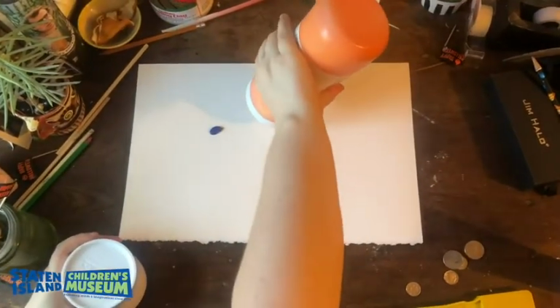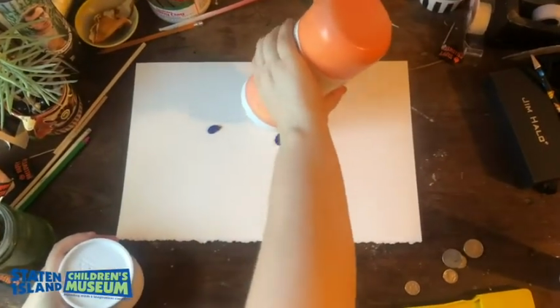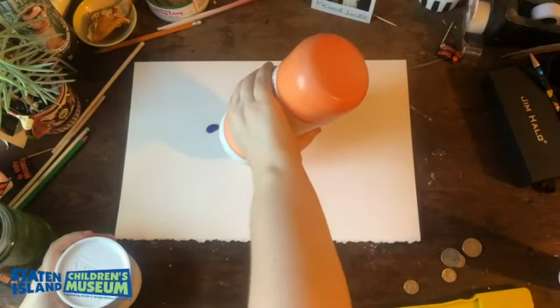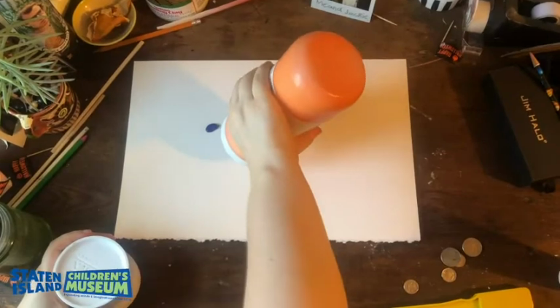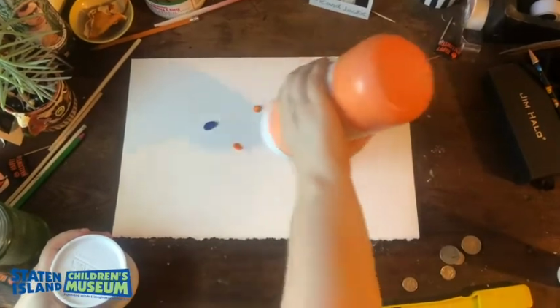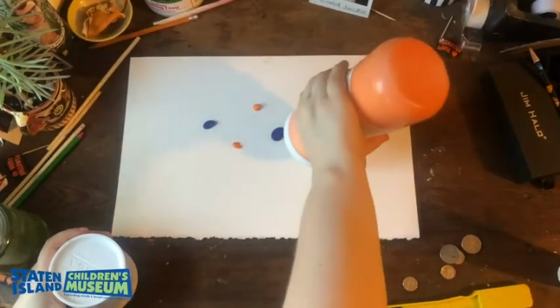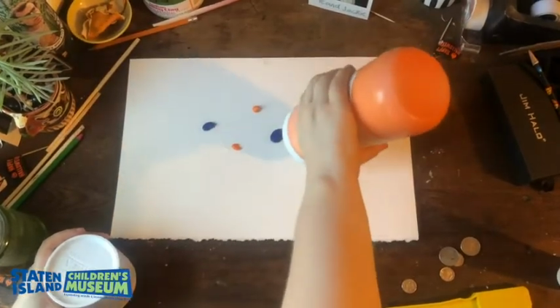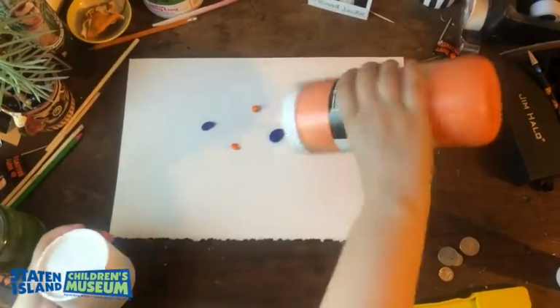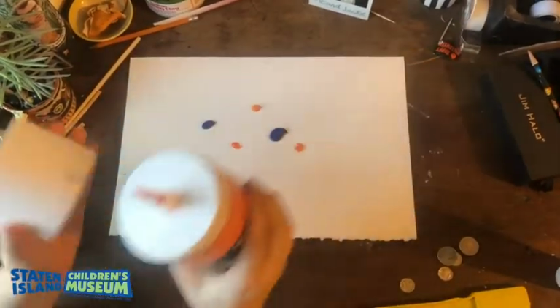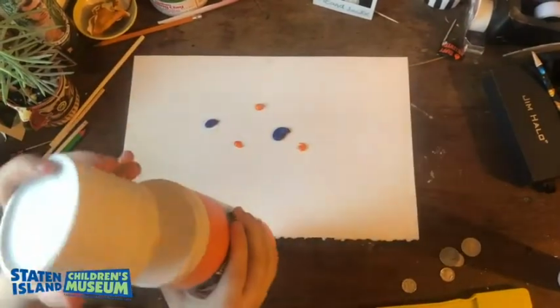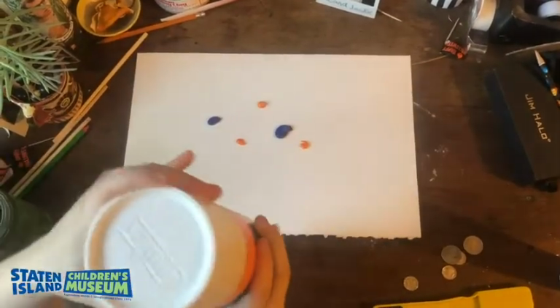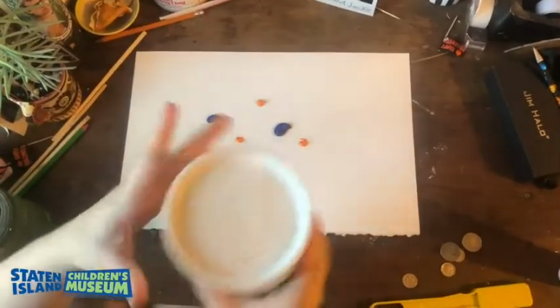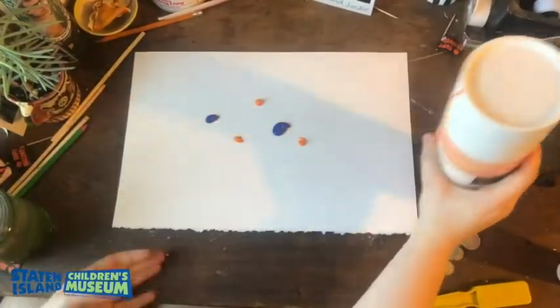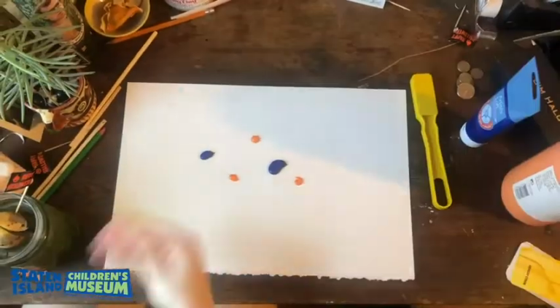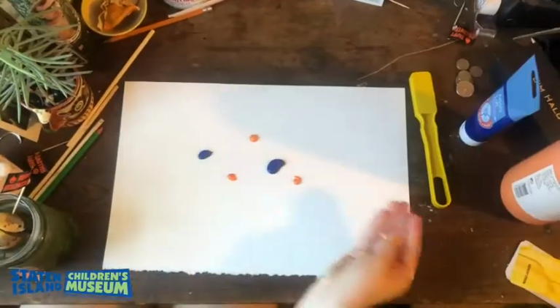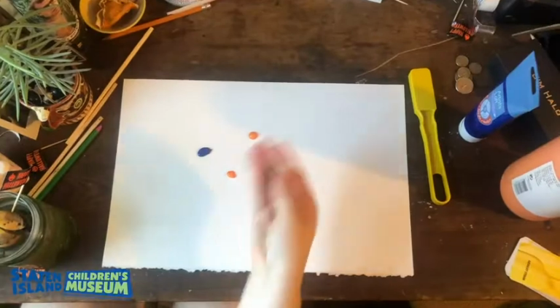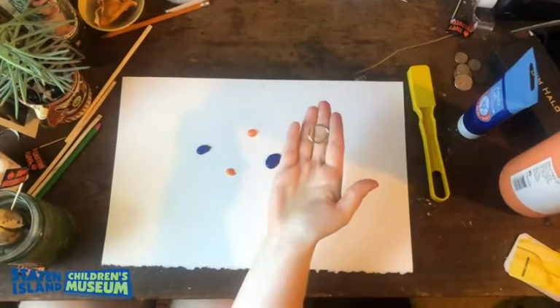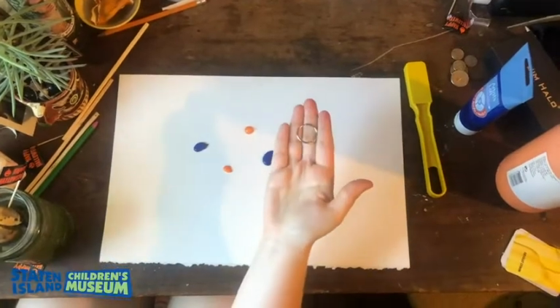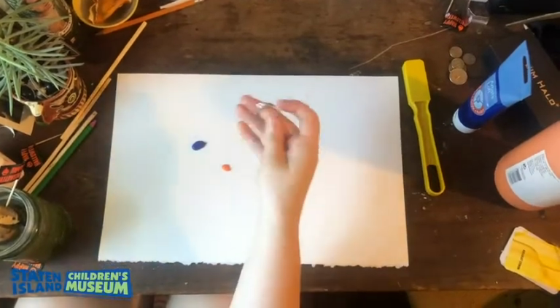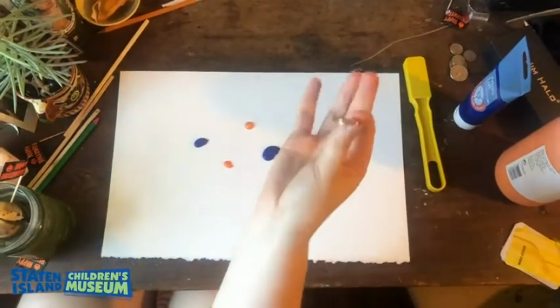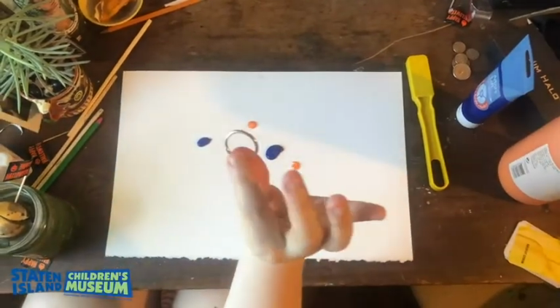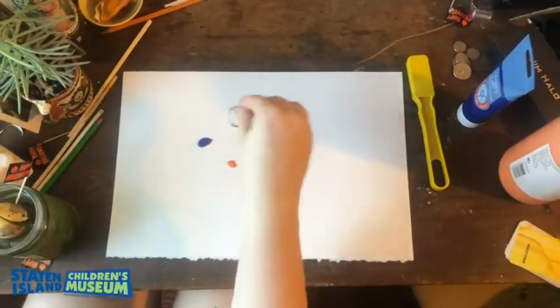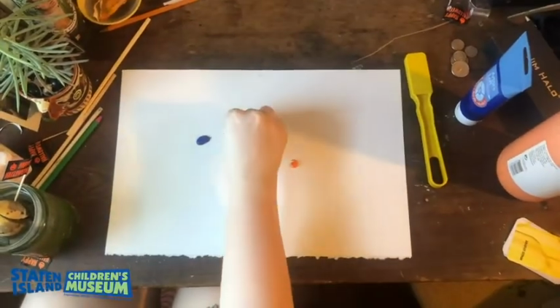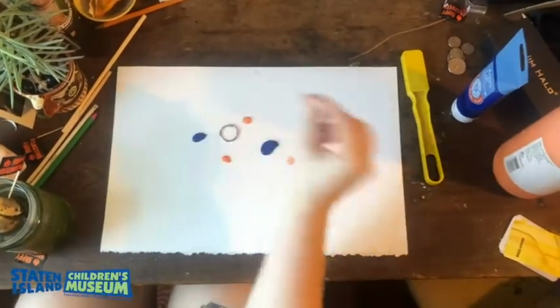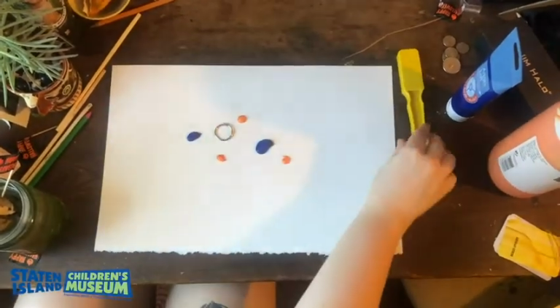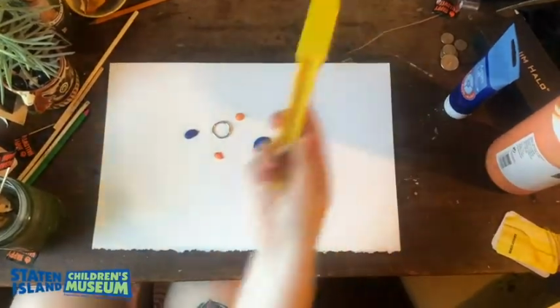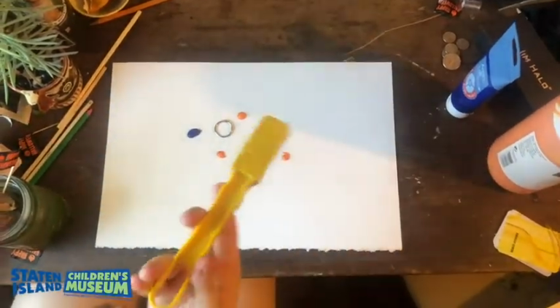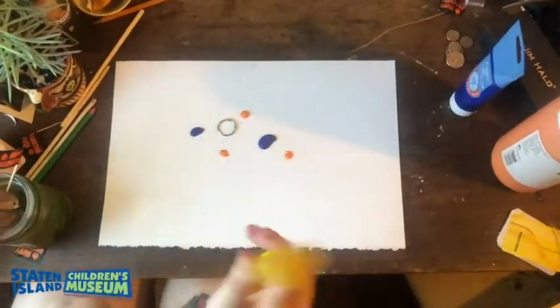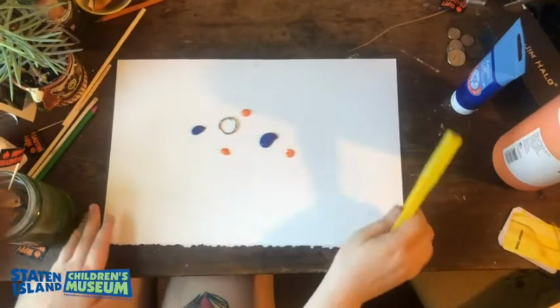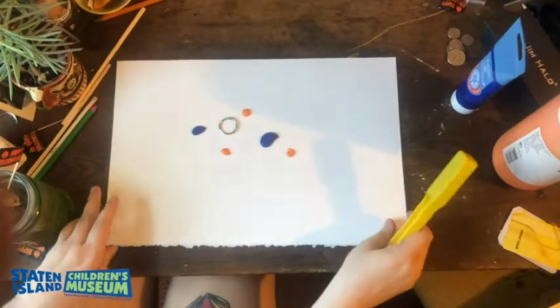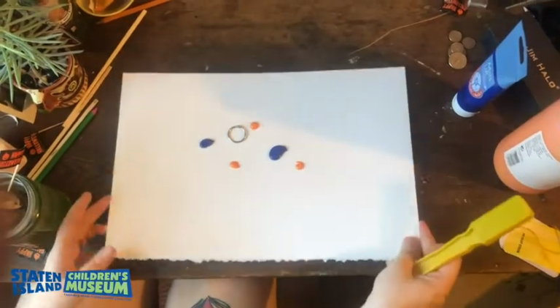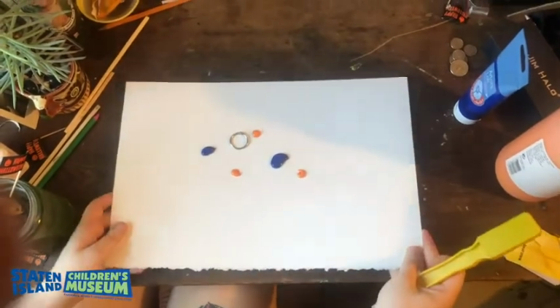Now, let's get our paint. I'm using two different colors of liquid paint. You could use tempera, acrylic, or you could even make your own paint. Now that you have your dots, you want to take your little metal loop and place it in the middle of the paper and grab your magnet.